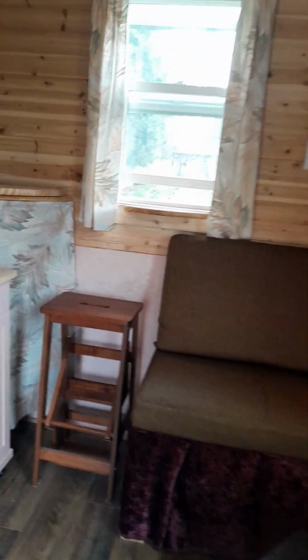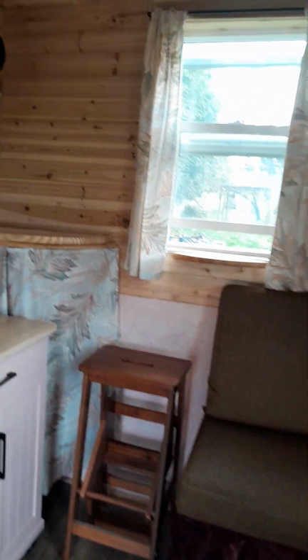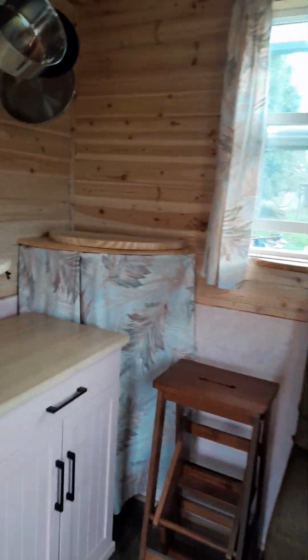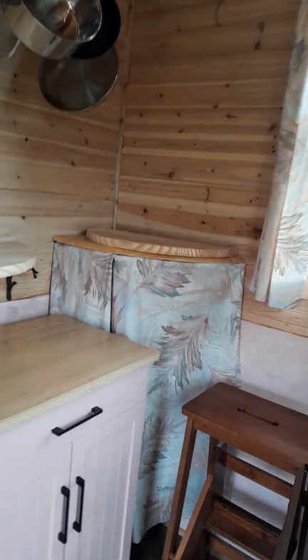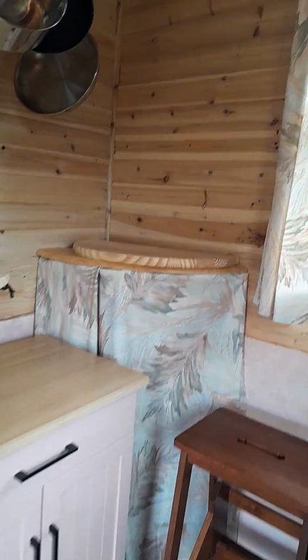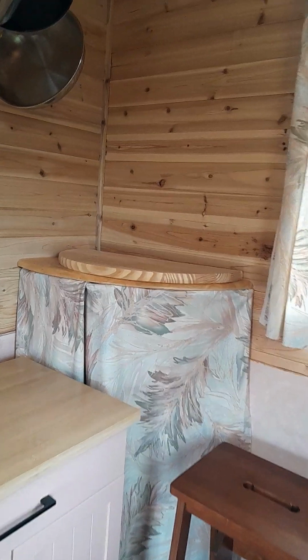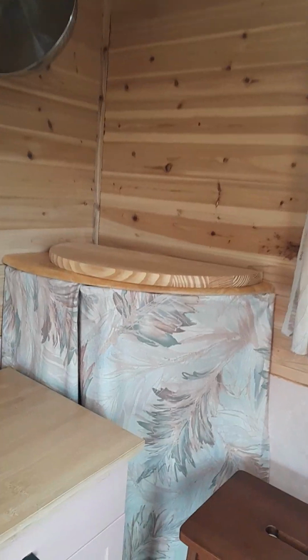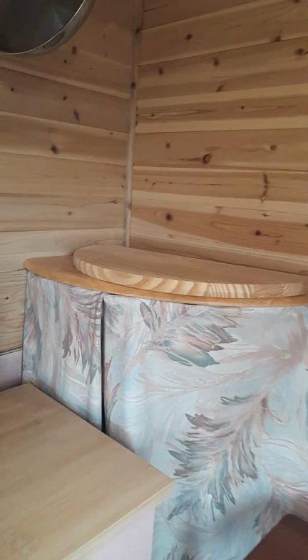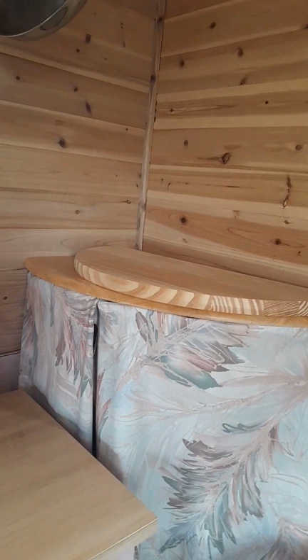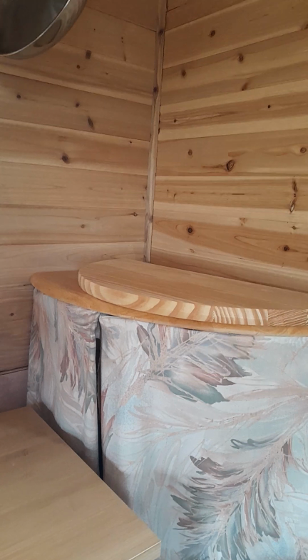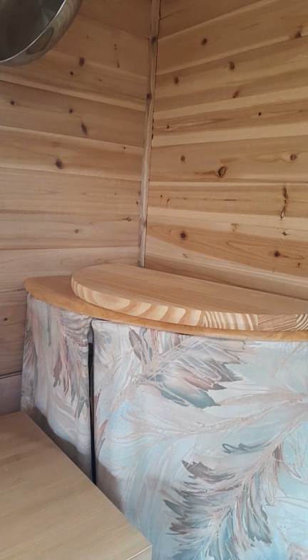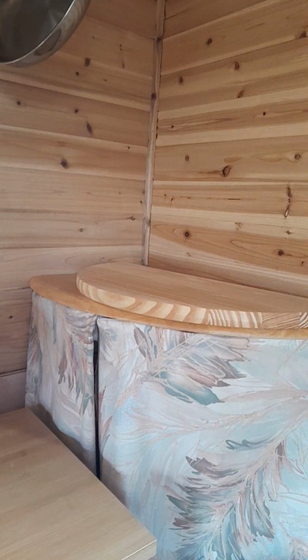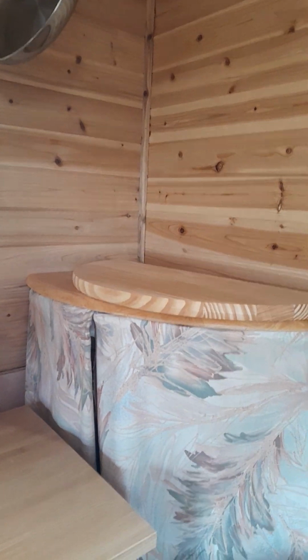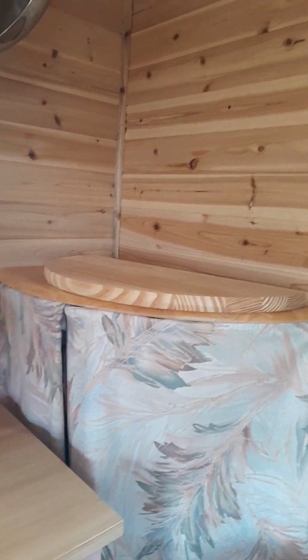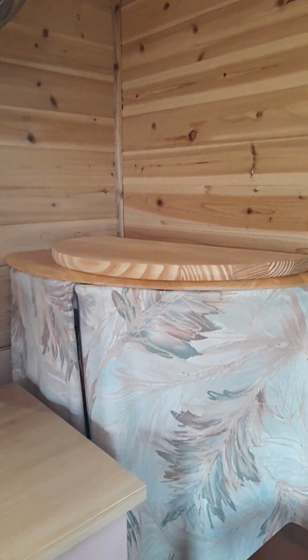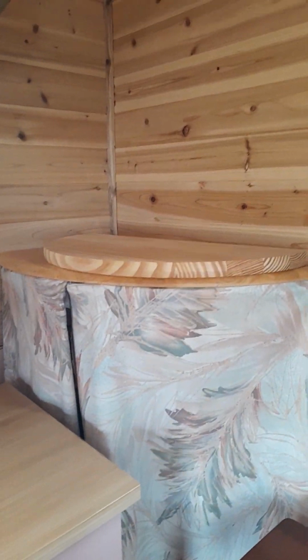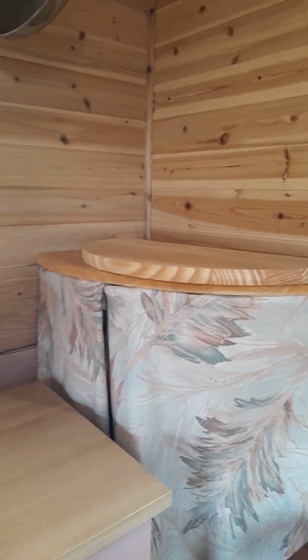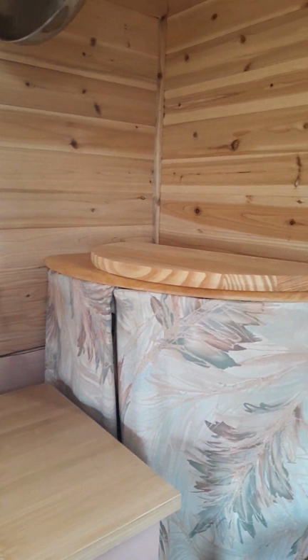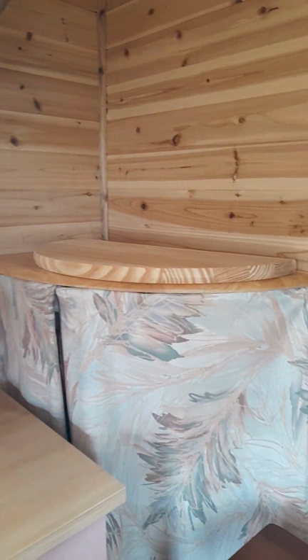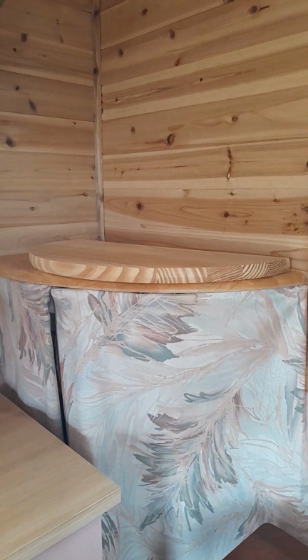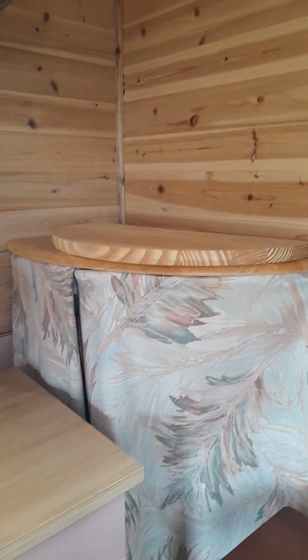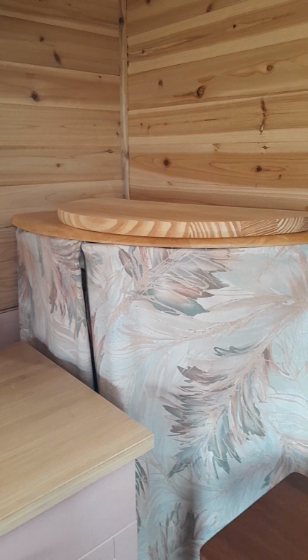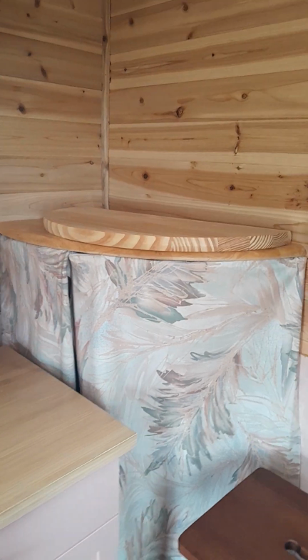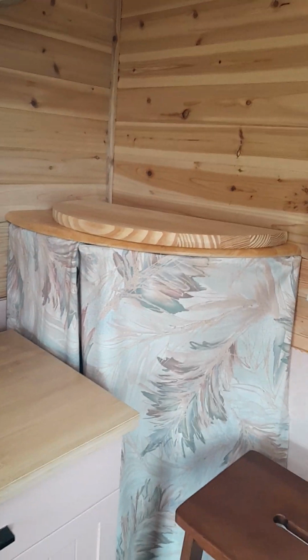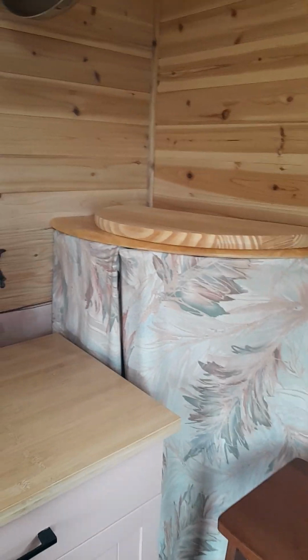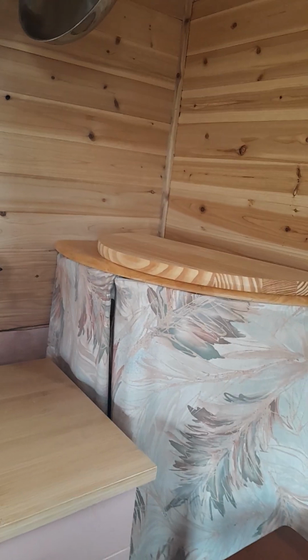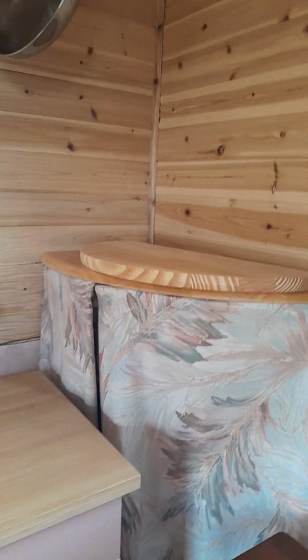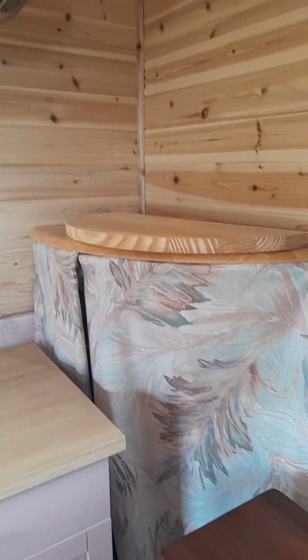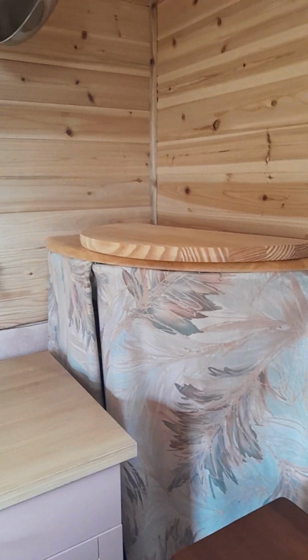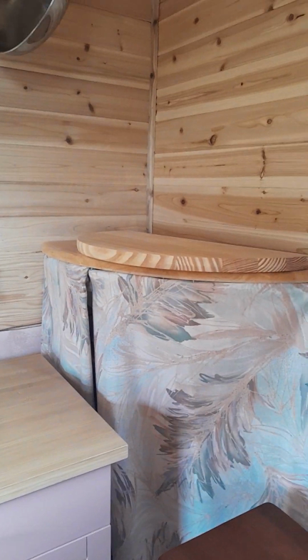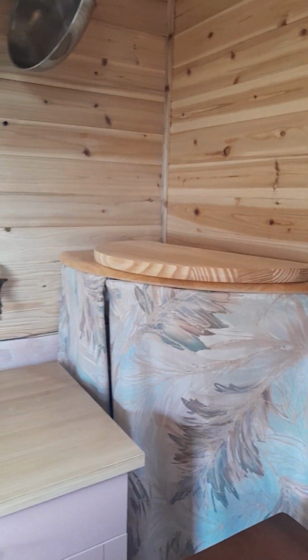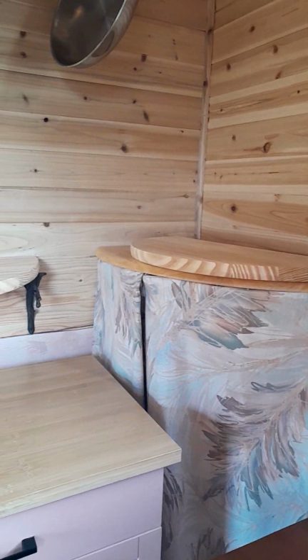Over here I've got the shelf over the tankless hot water heater with some fabric covering that. It's still a work in progress — I haven't decided for sure if I want to have that fabric there.